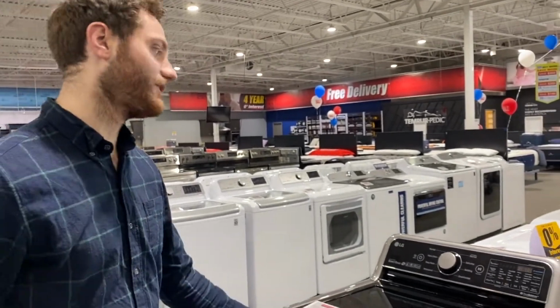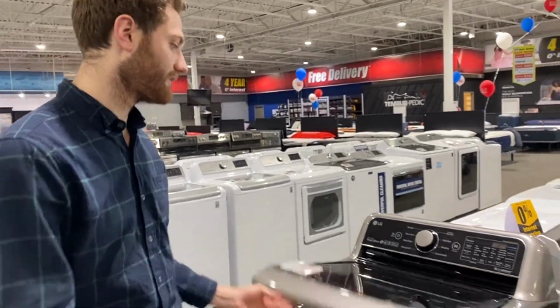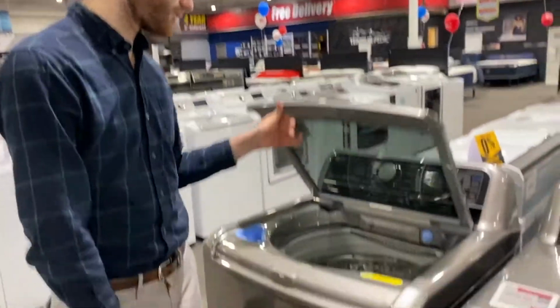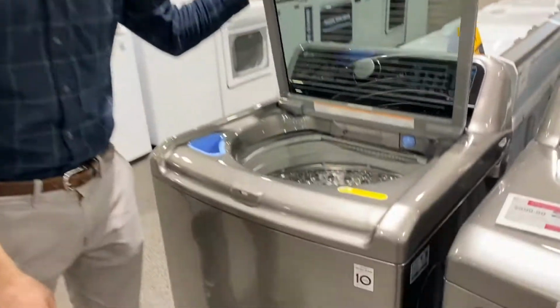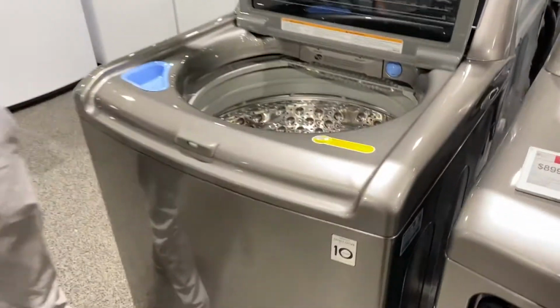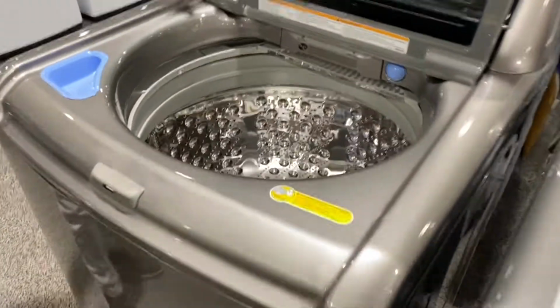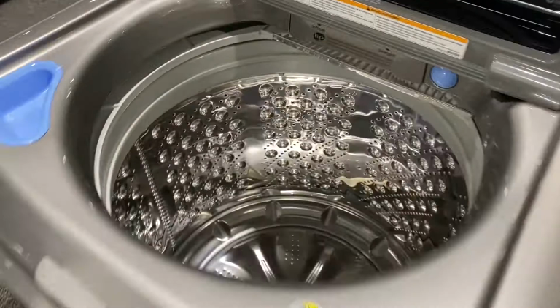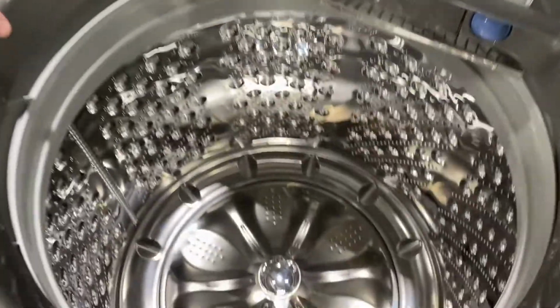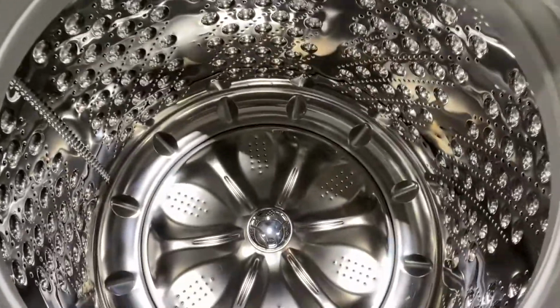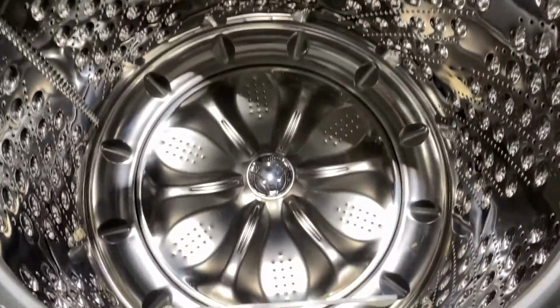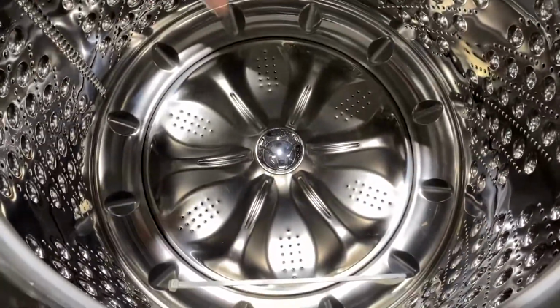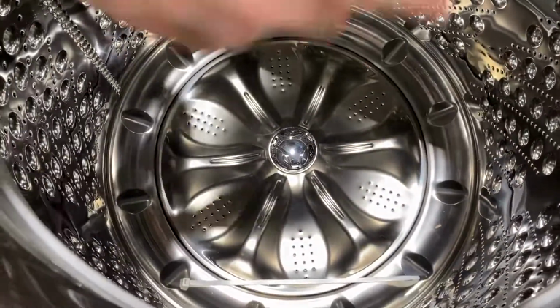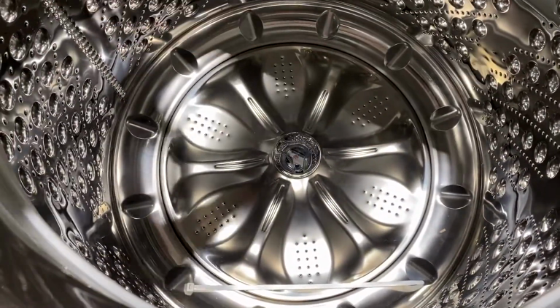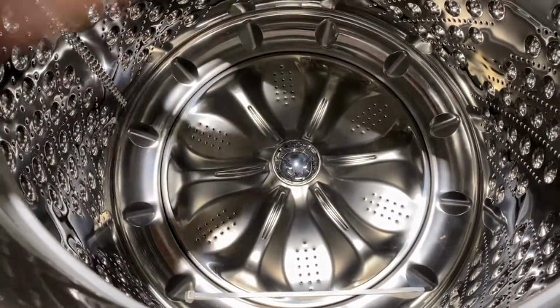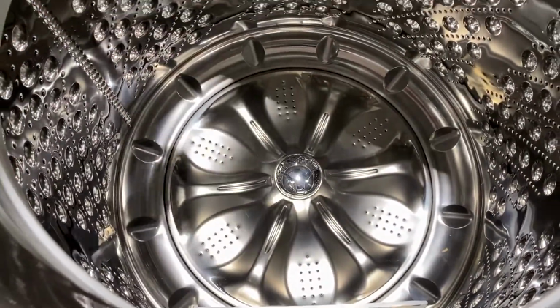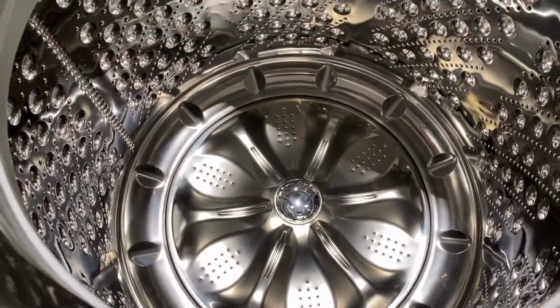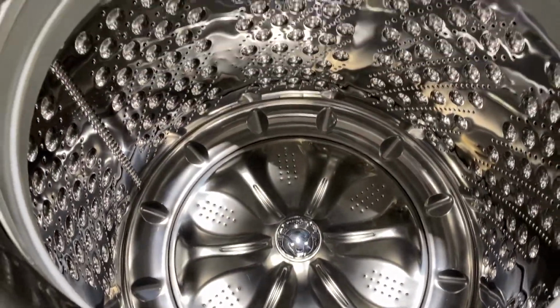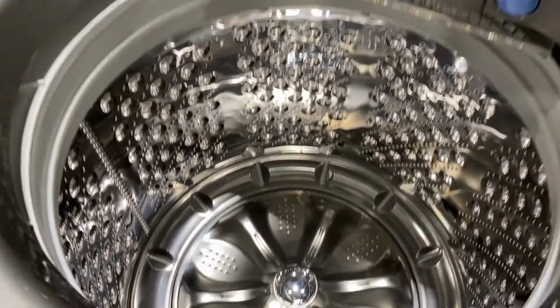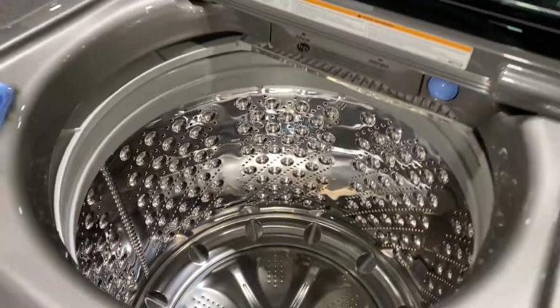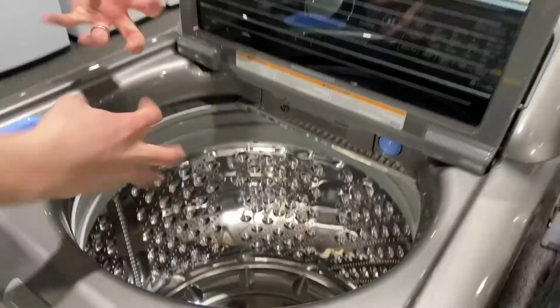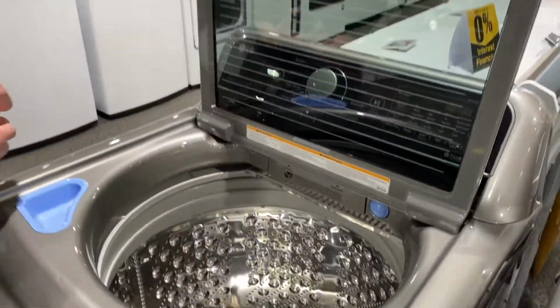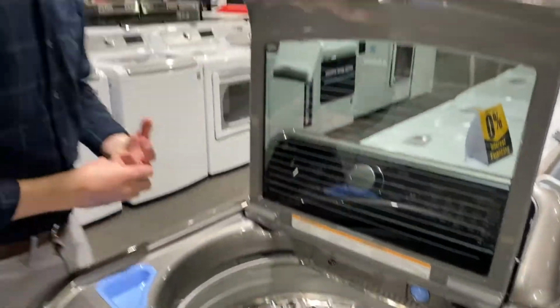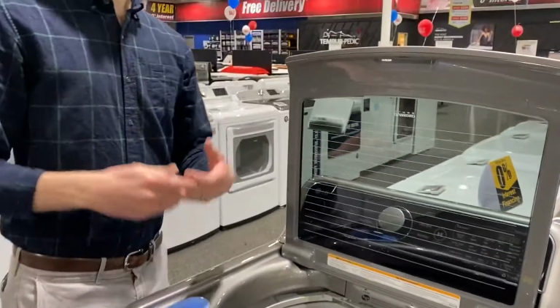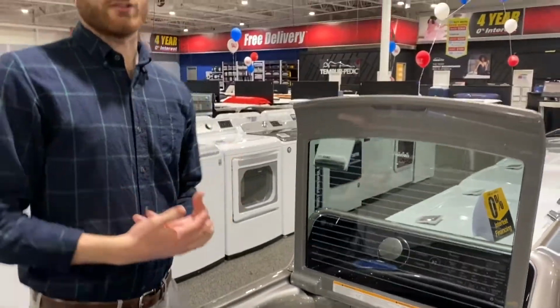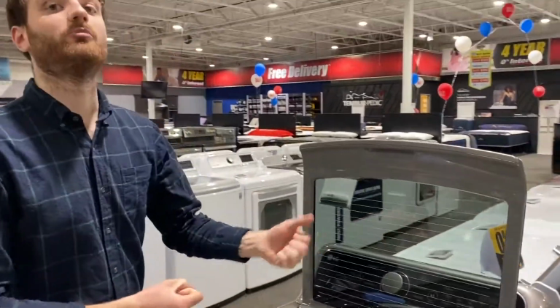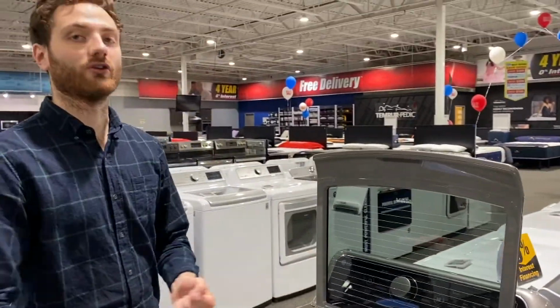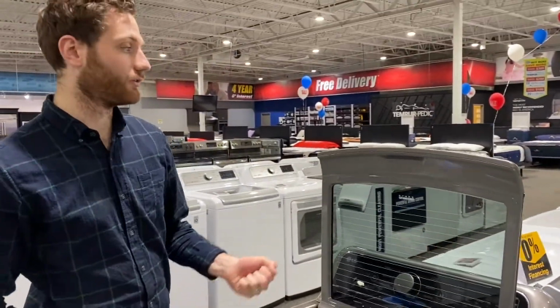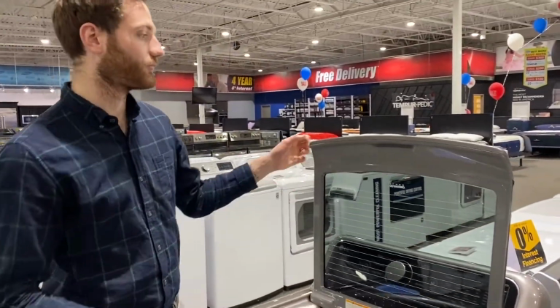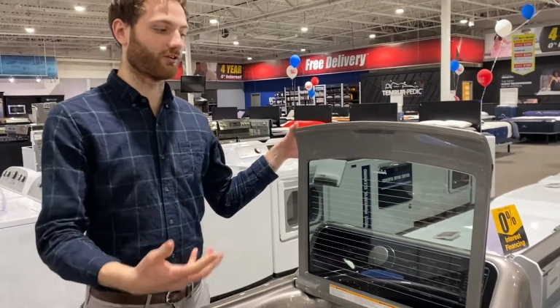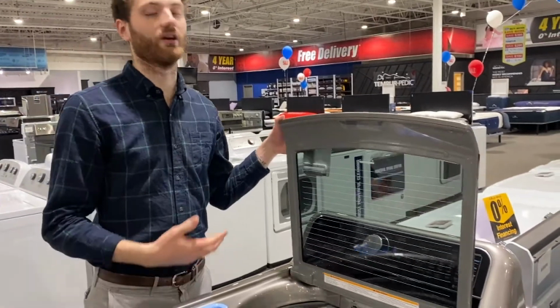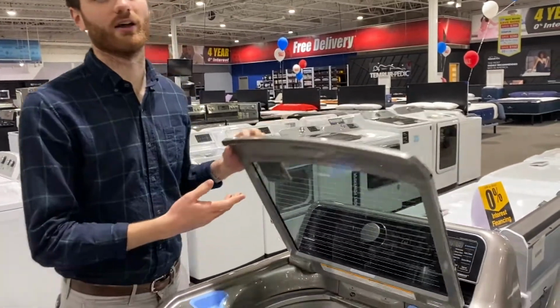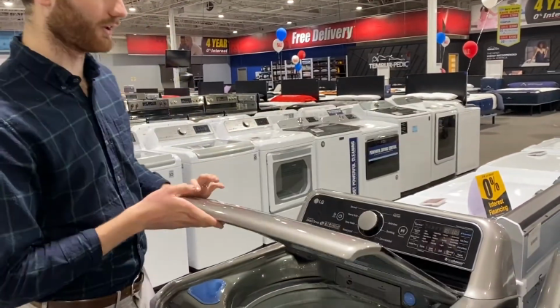Take a look on the inside of the washing machine — there is no agitator. This is an impeller. What an impeller does is the plate spins one way, the drum spins the other. Basically it's going to give you more space and also not snag your clothes, so it's a little safer and nicer for the clothing.